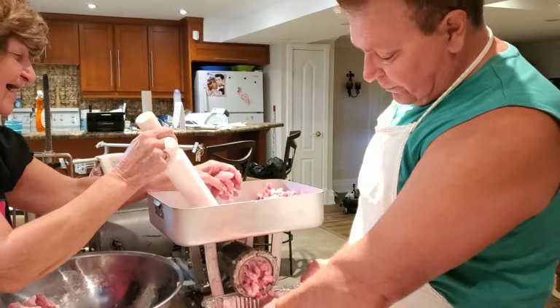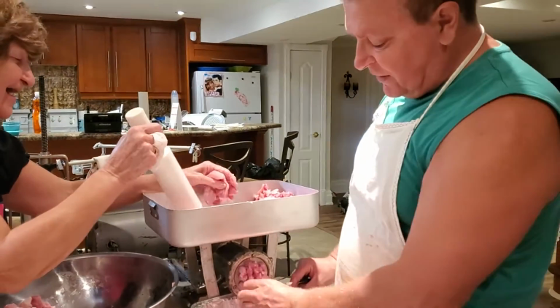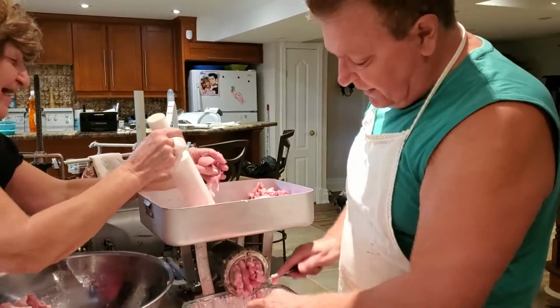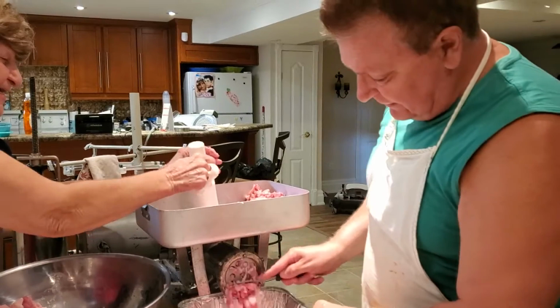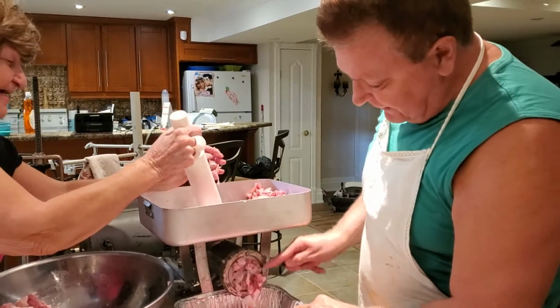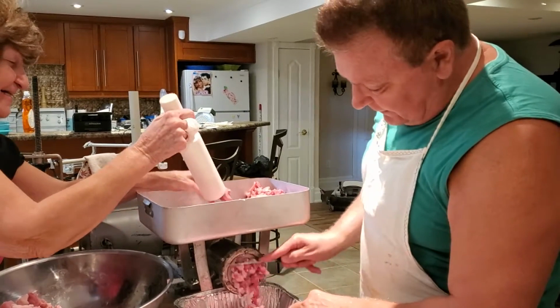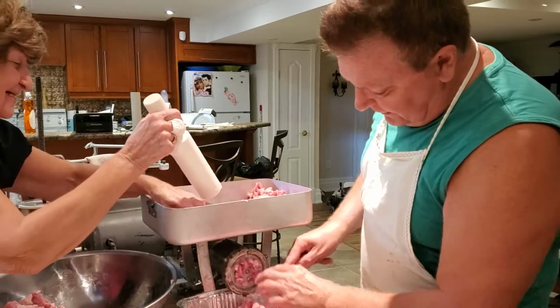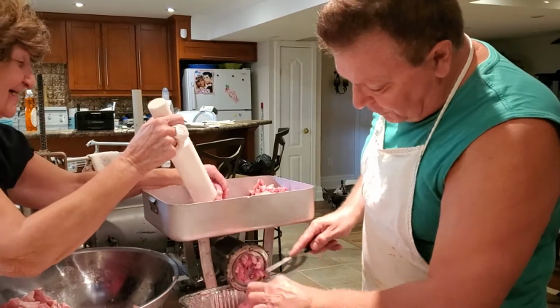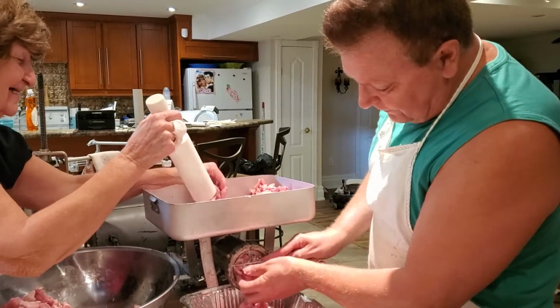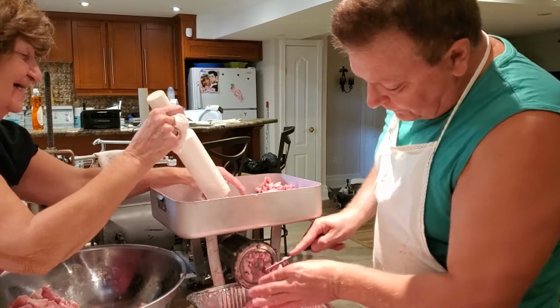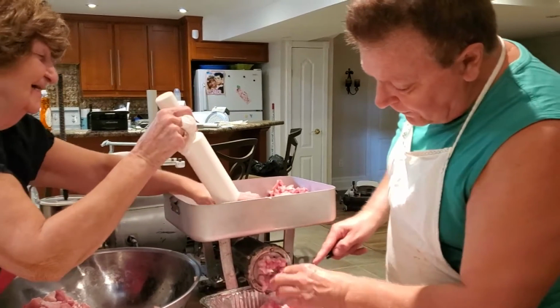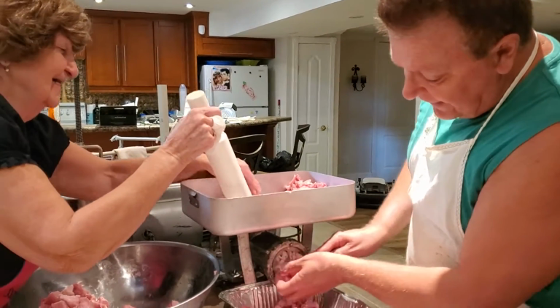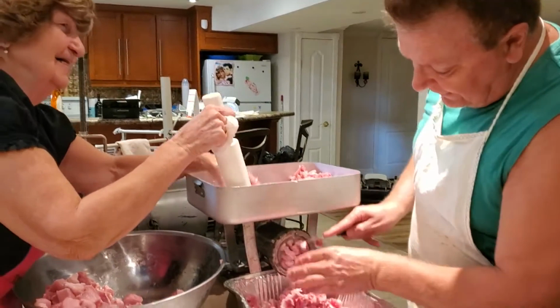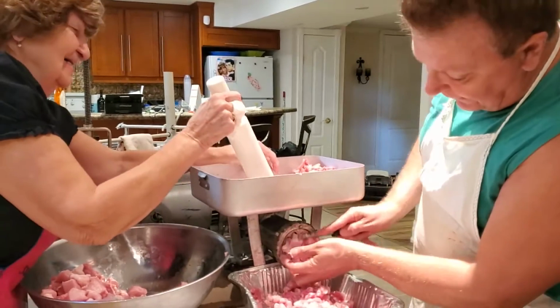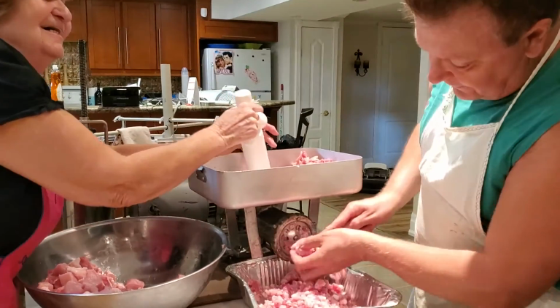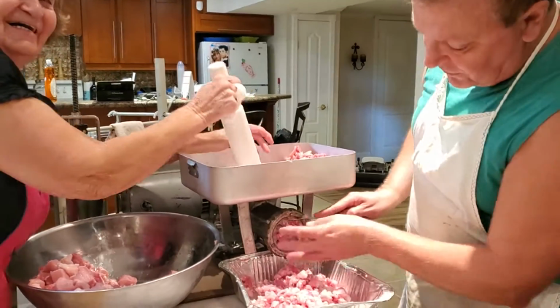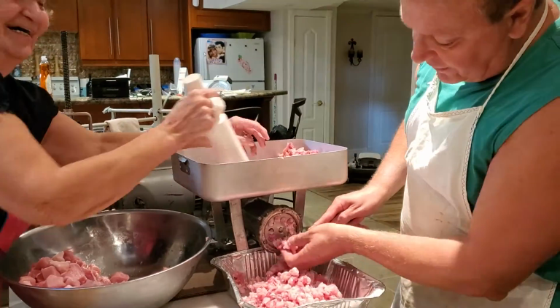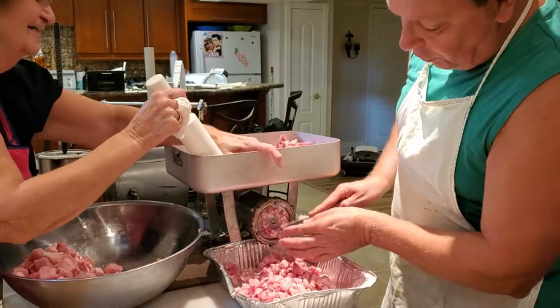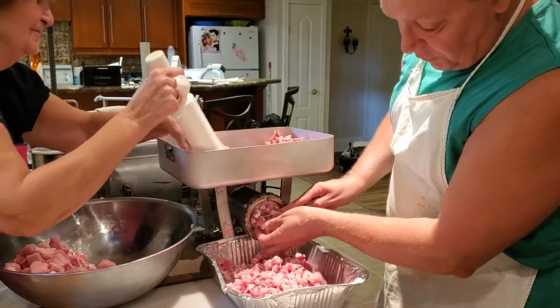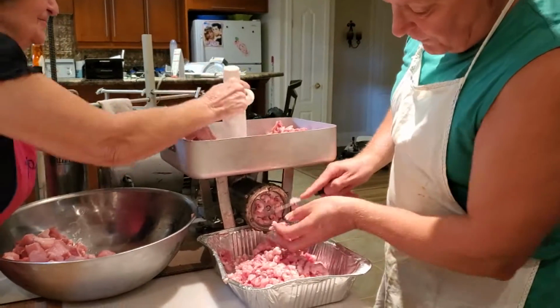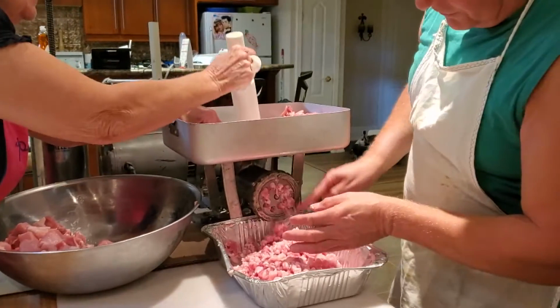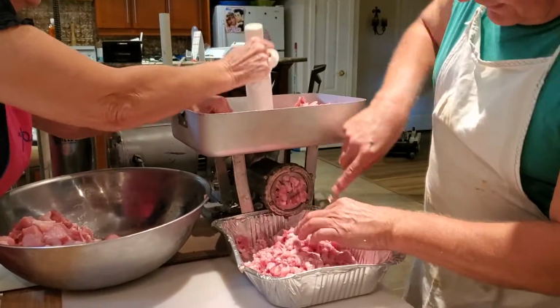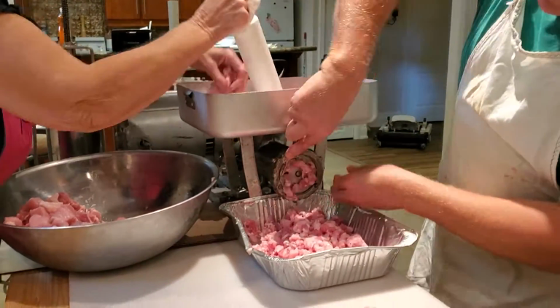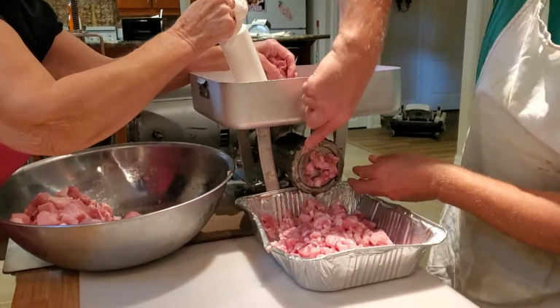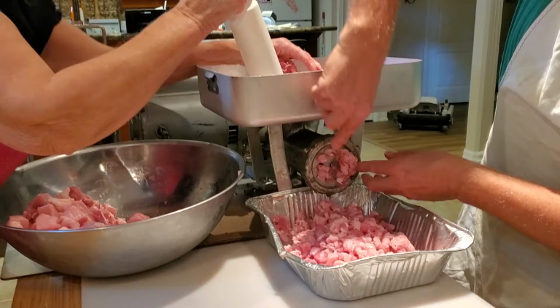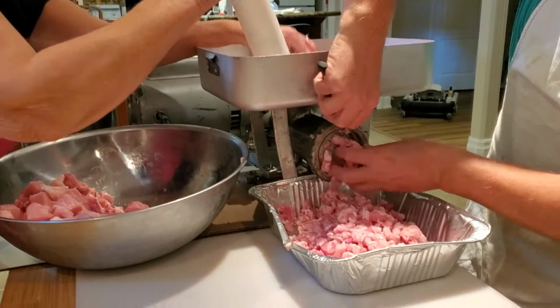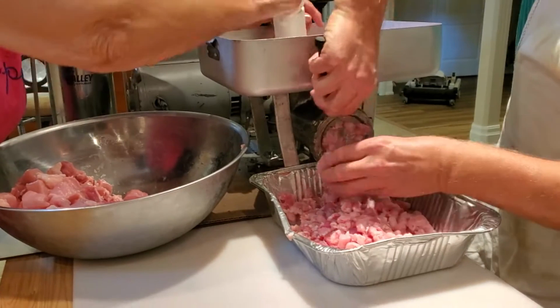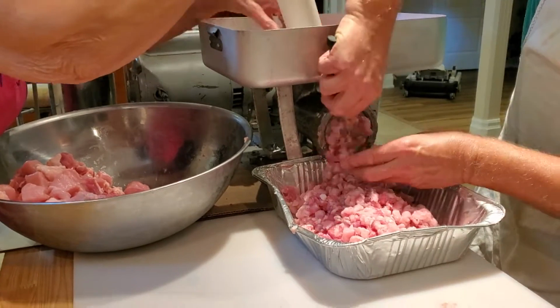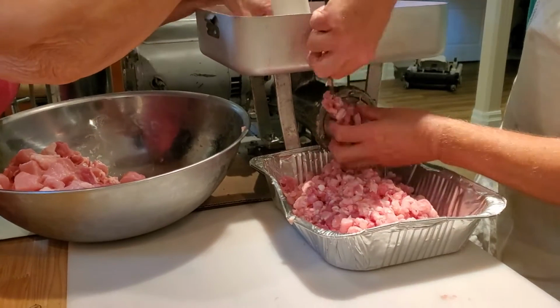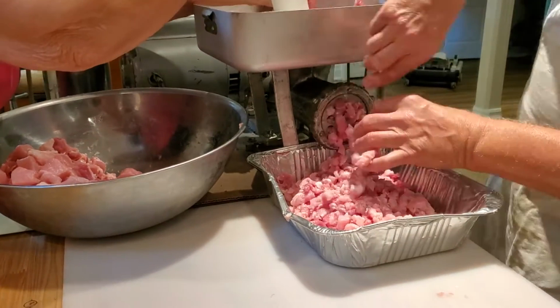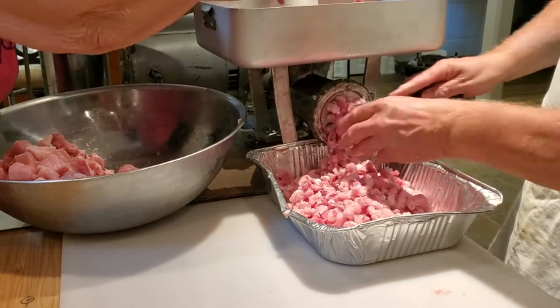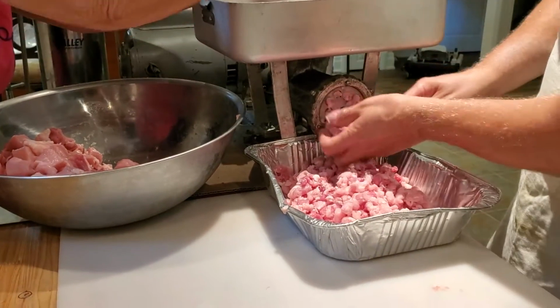As you can see, the first blade and die has large holes — fewer holes, but large. And the meat is coming out quite easily, but you do still have to help out a bit and guide it.